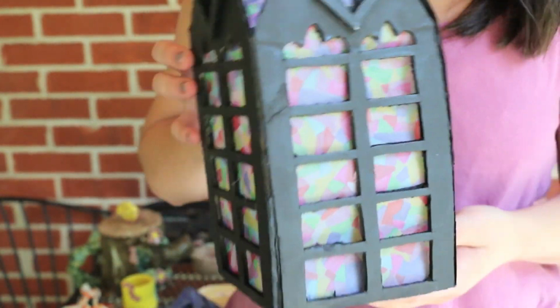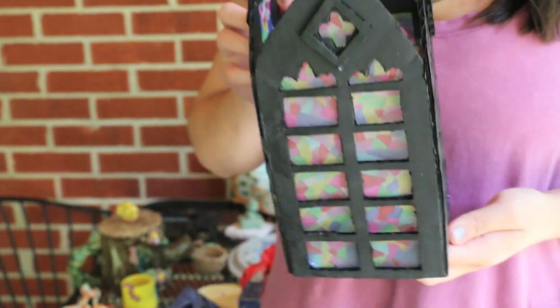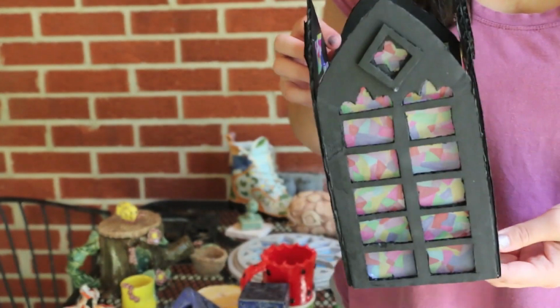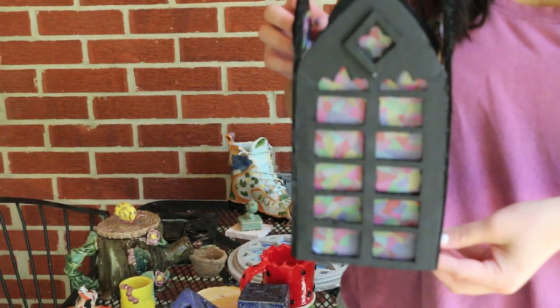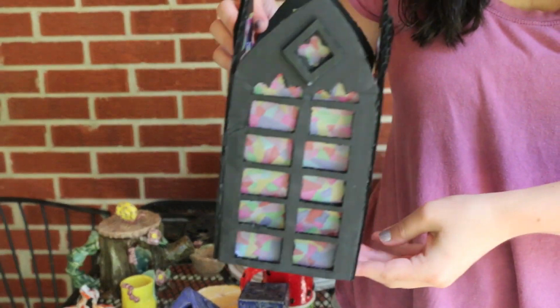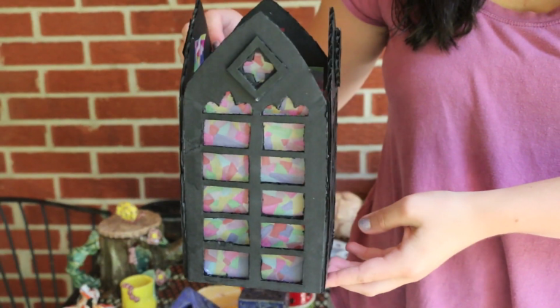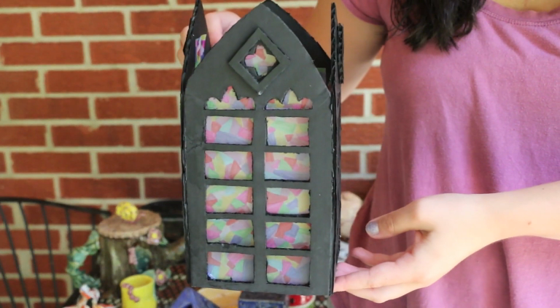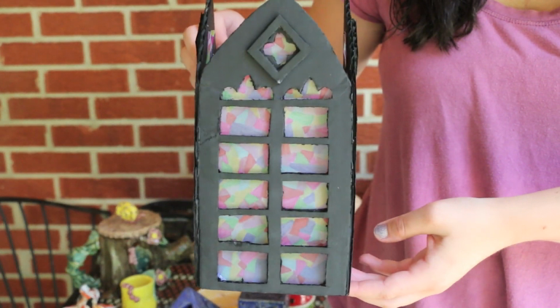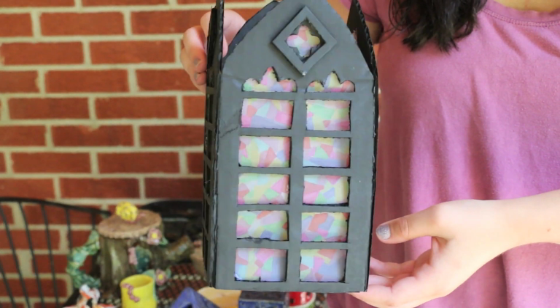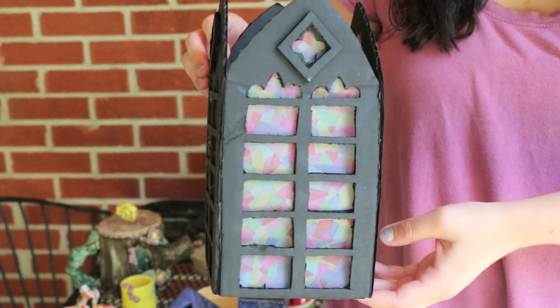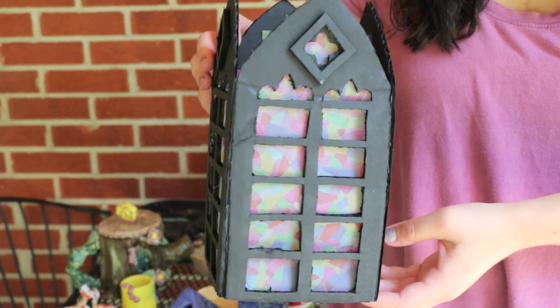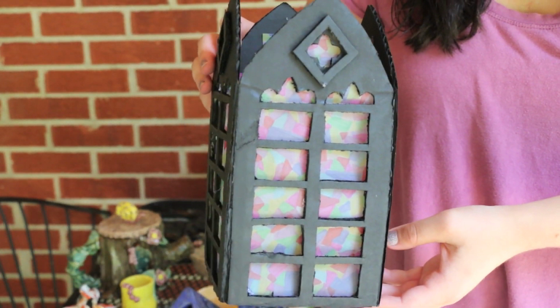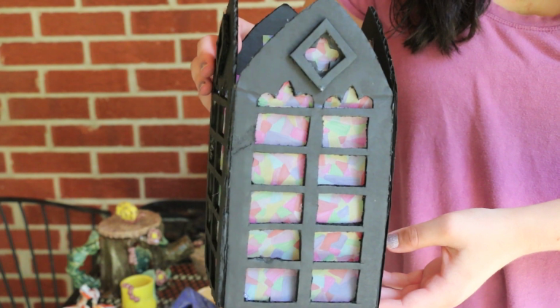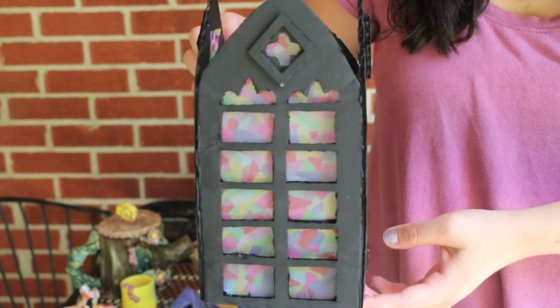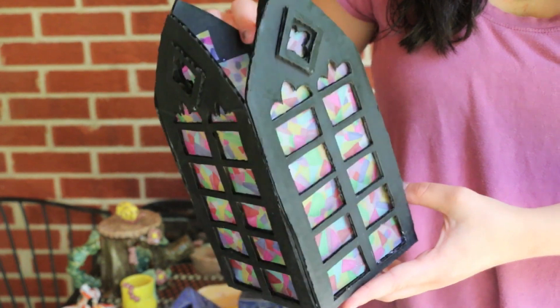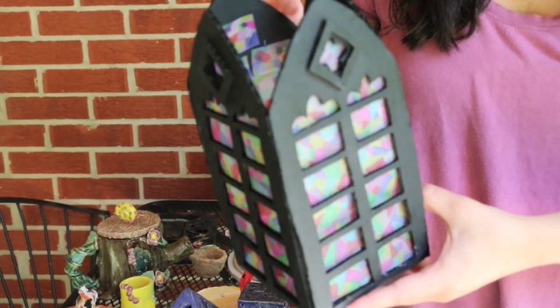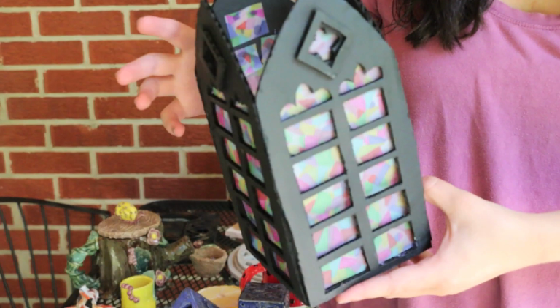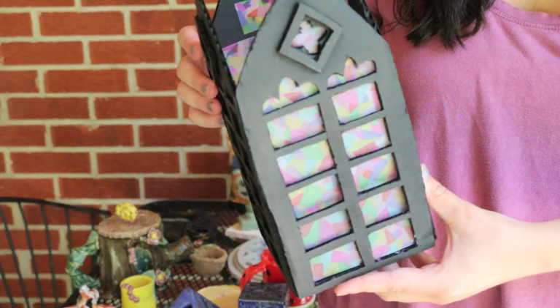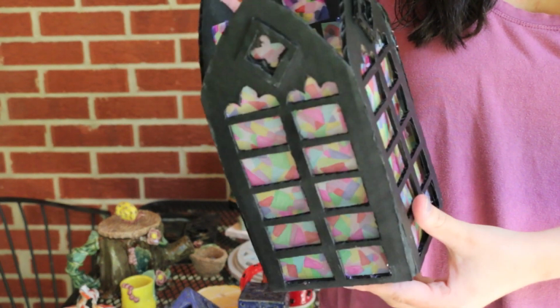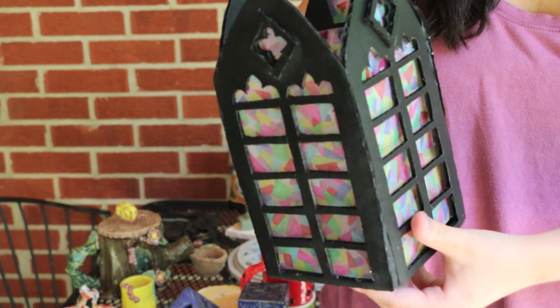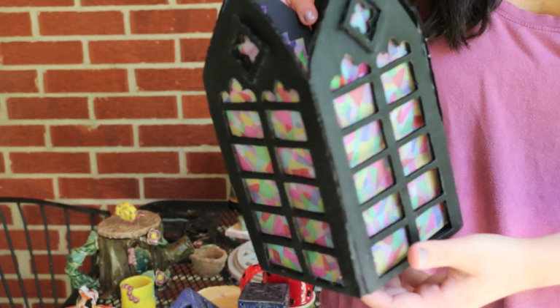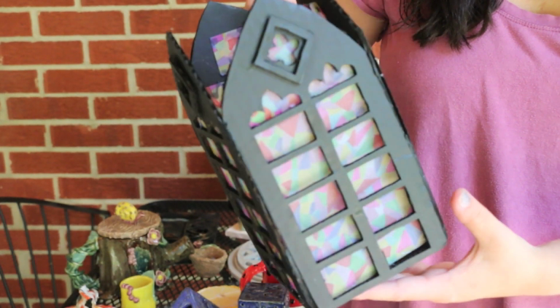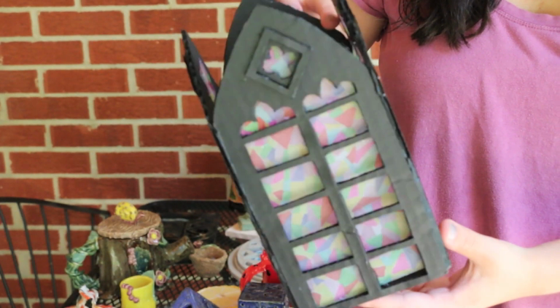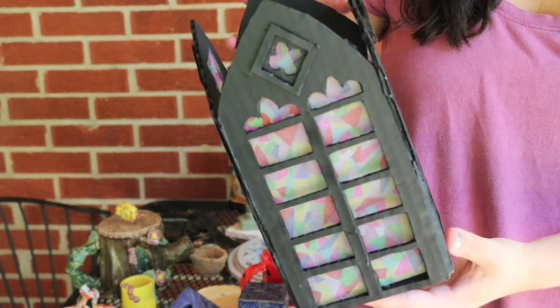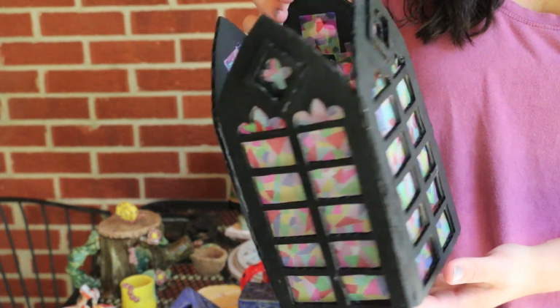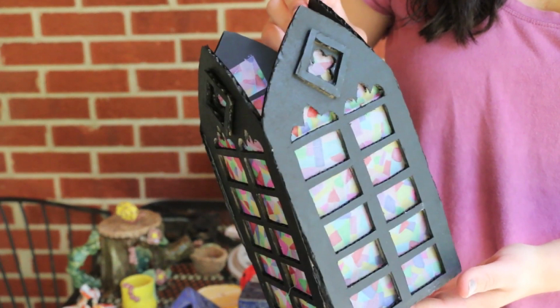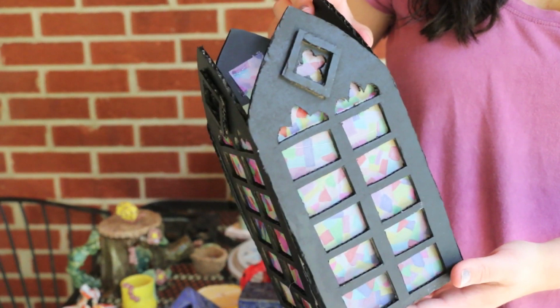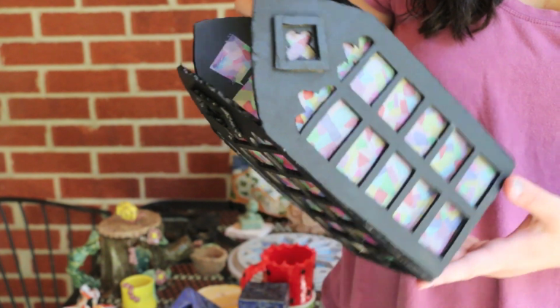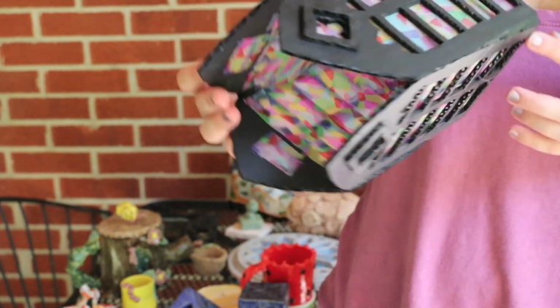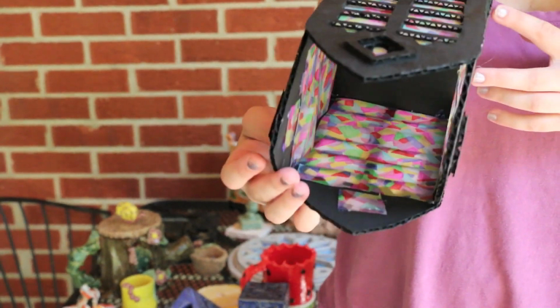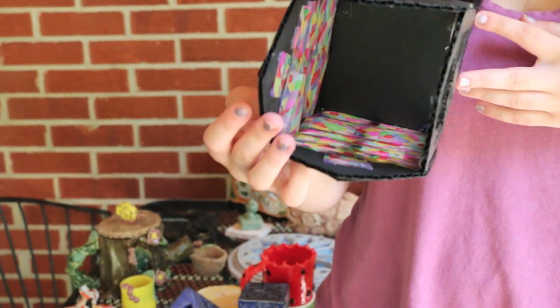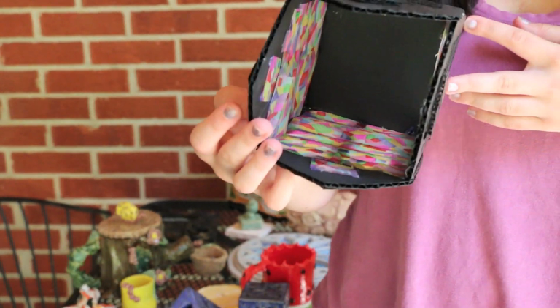And here is a cardboard lantern. I colored all of the translucent paper myself using some Copic markers.